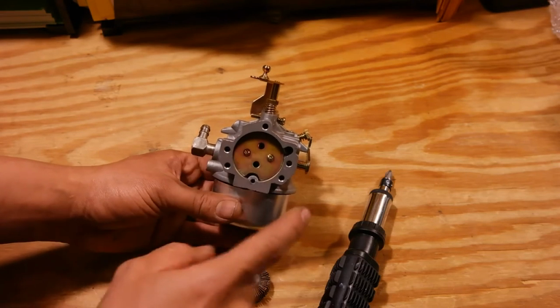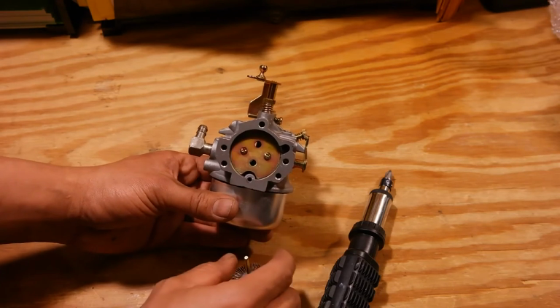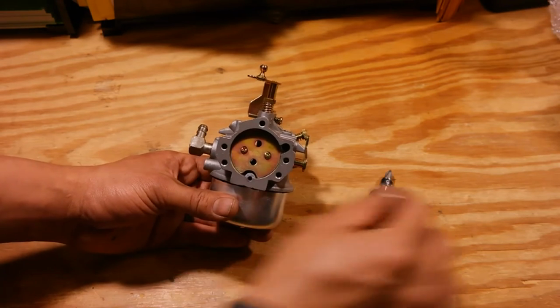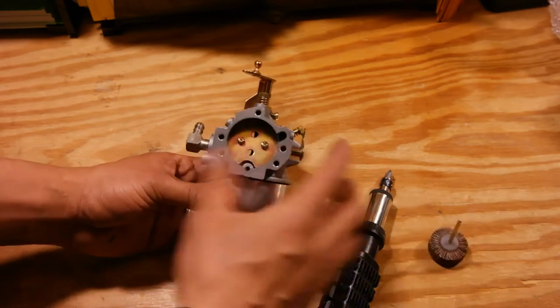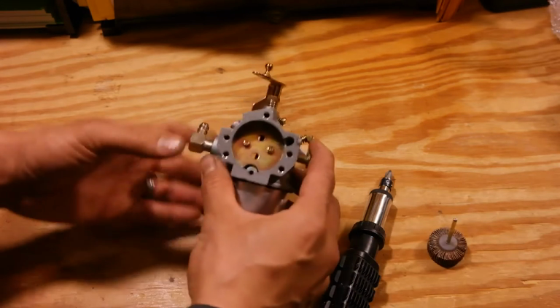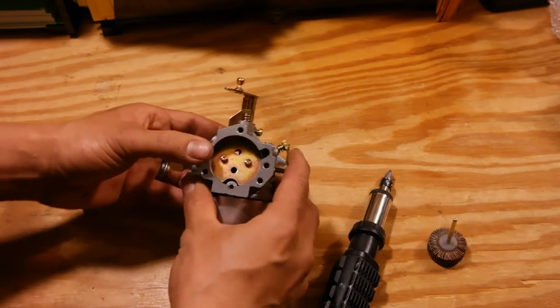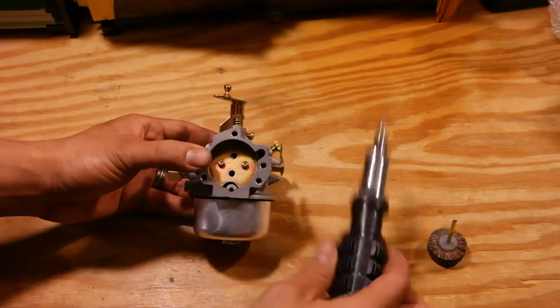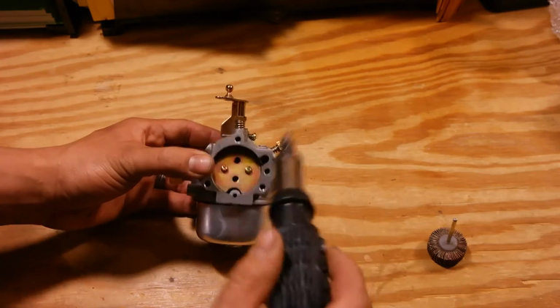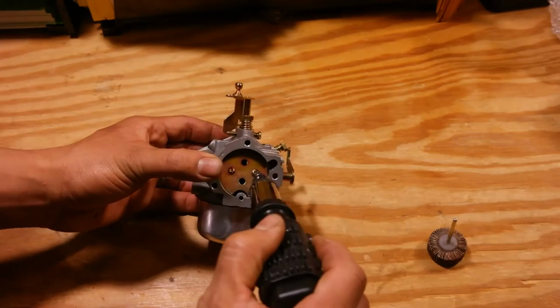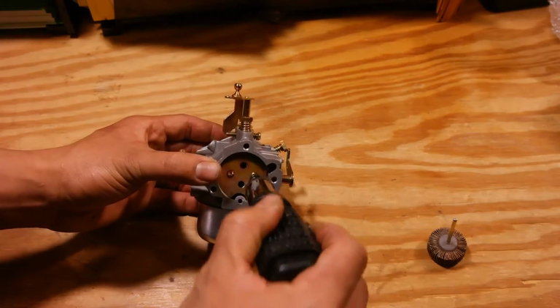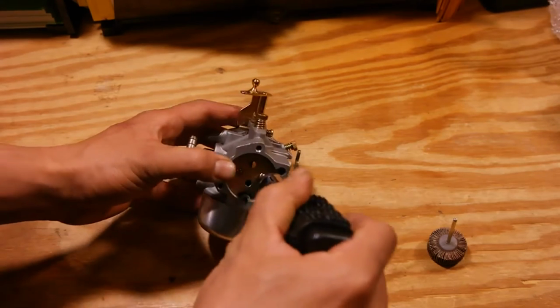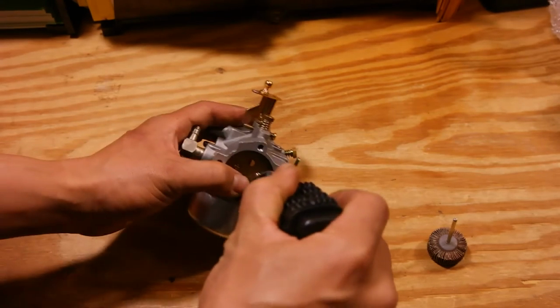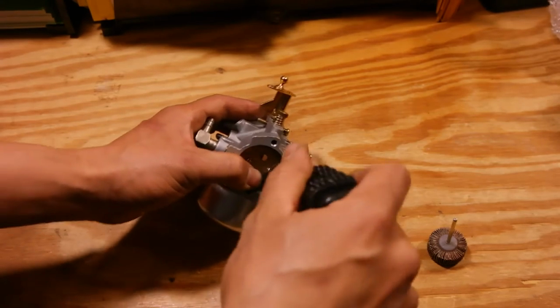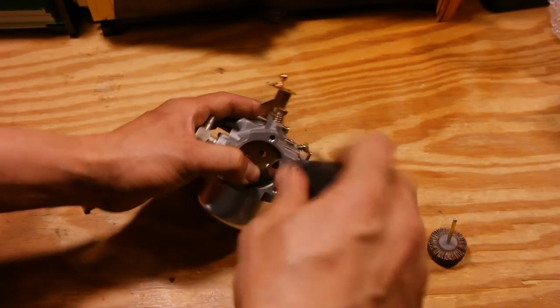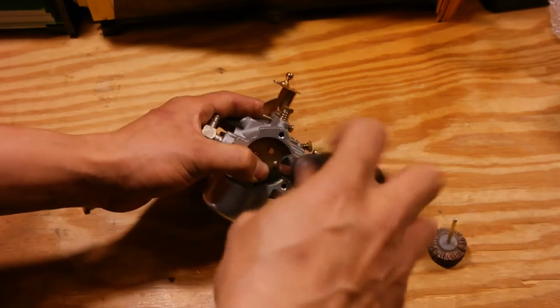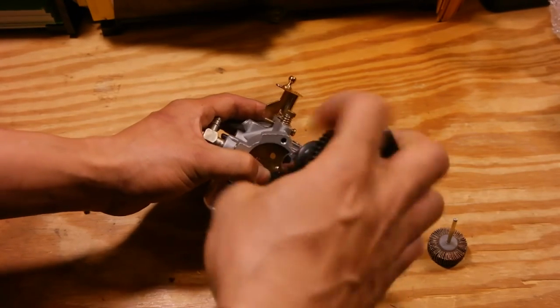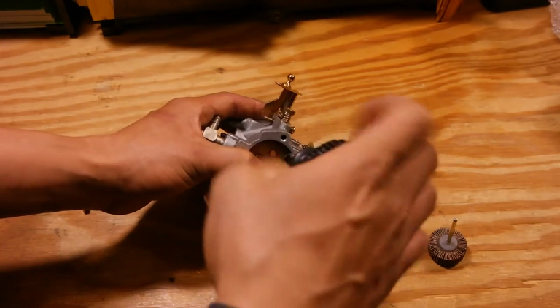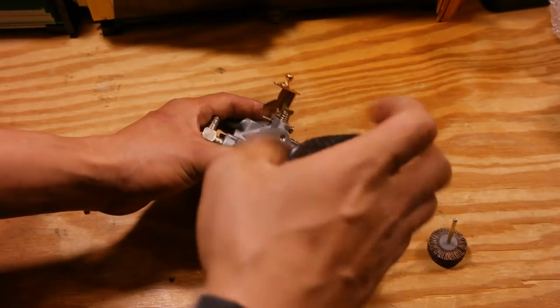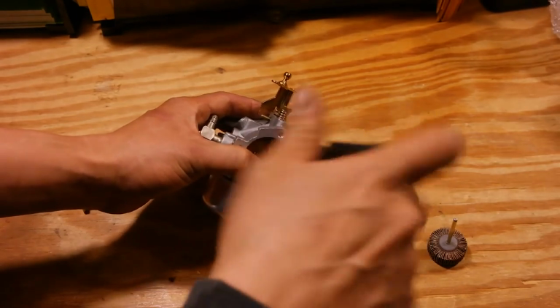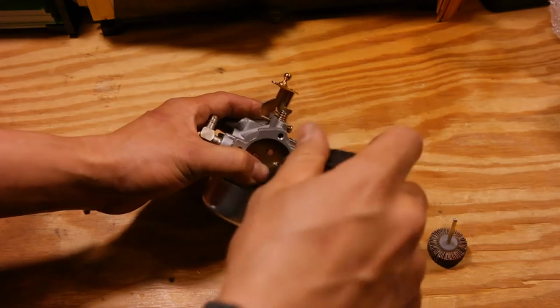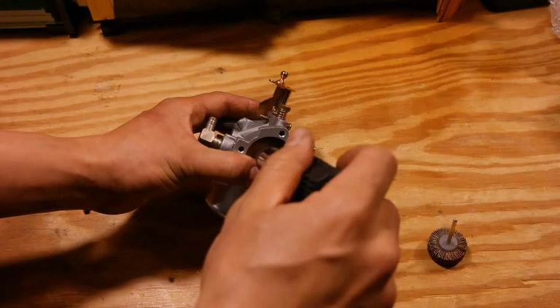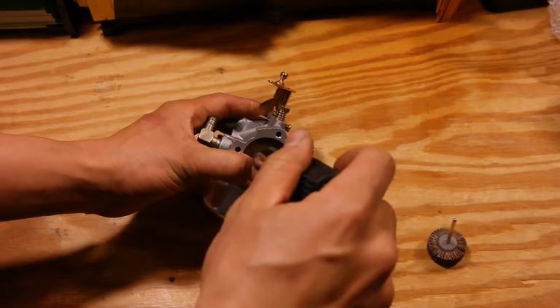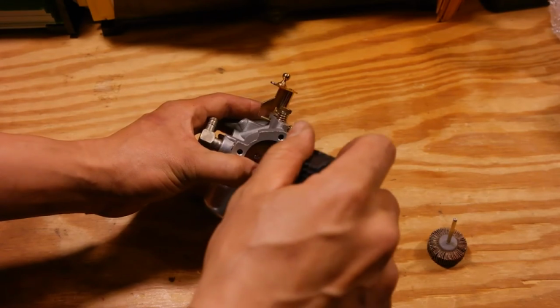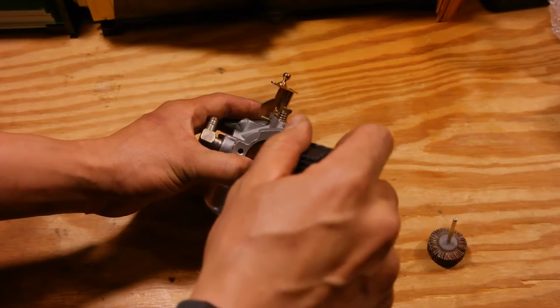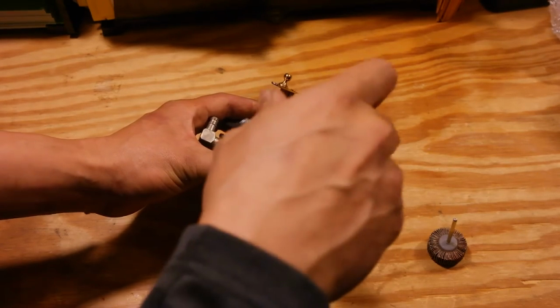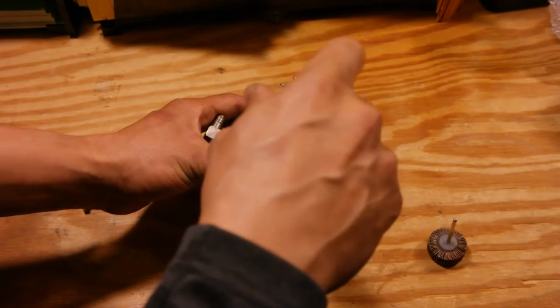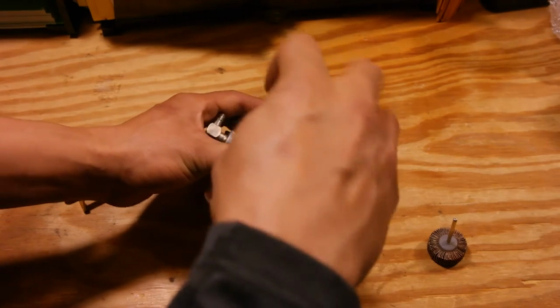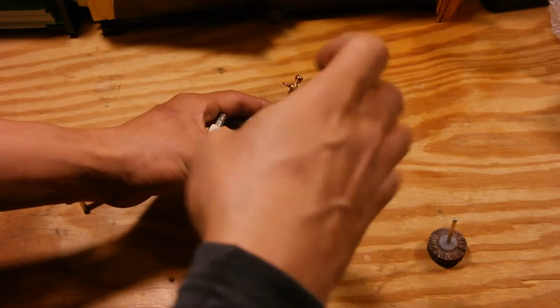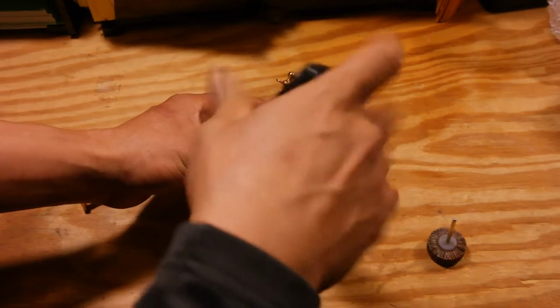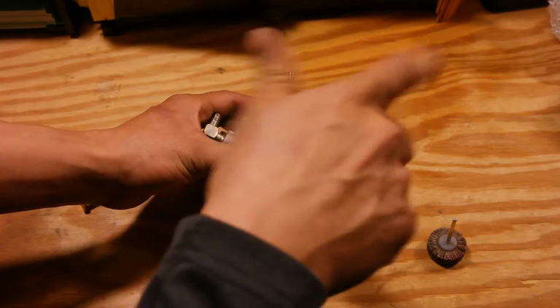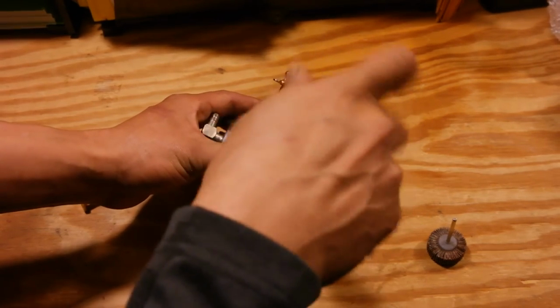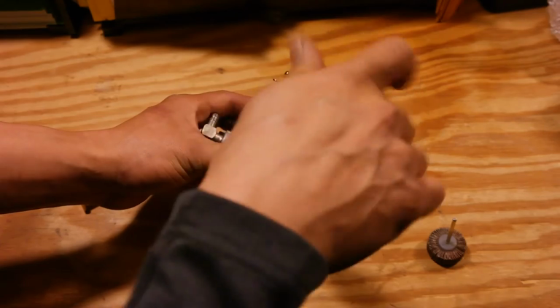This is how you're going to do this. First, you're going to take your Phillips head screwdriver and remove these two screws right here. They come out very easily, and they also have lock washers behind them, so make sure you don't lose those.